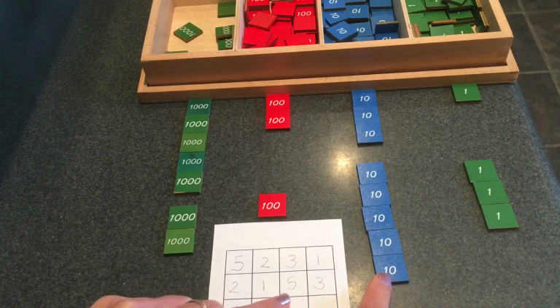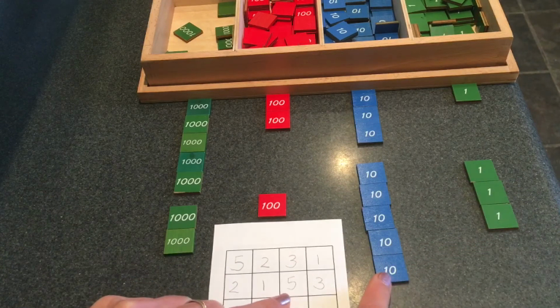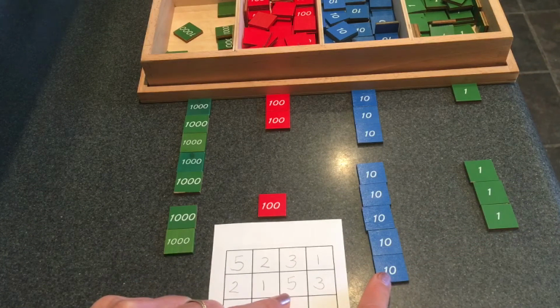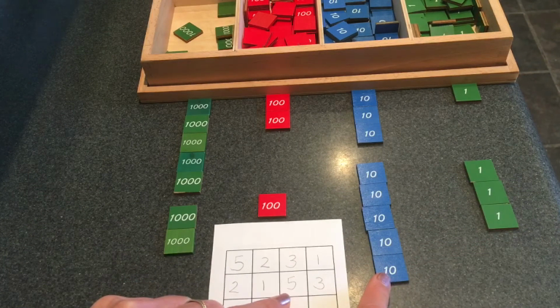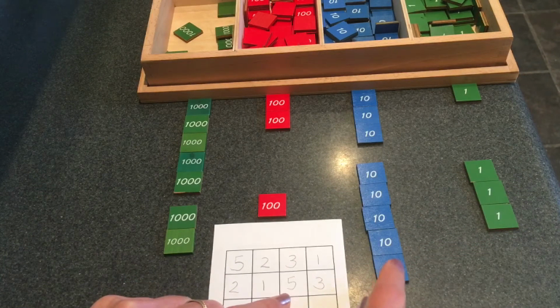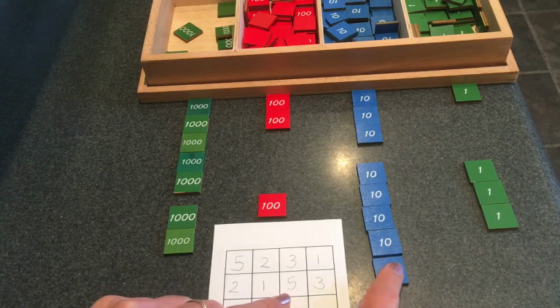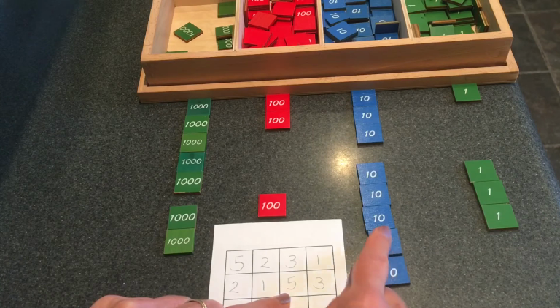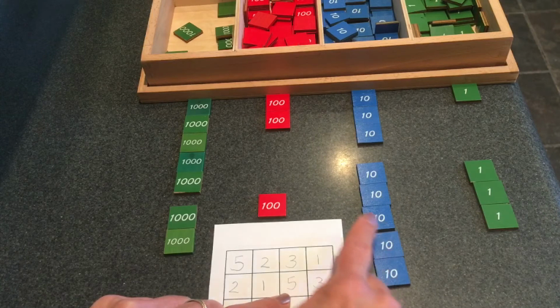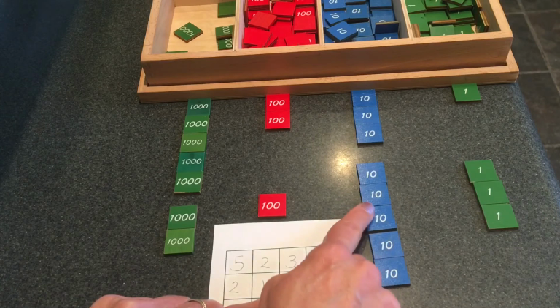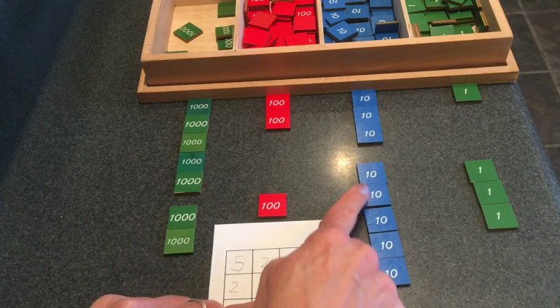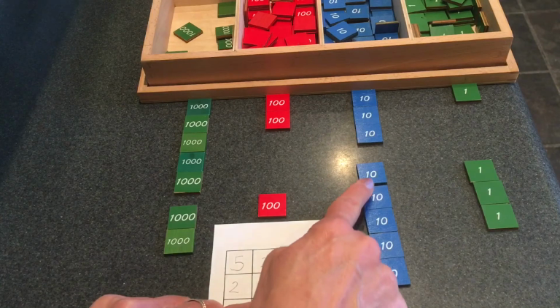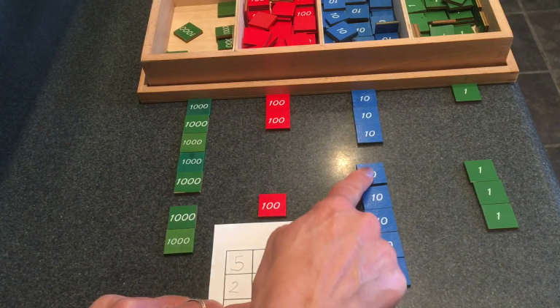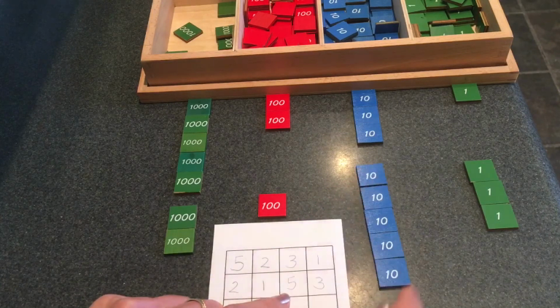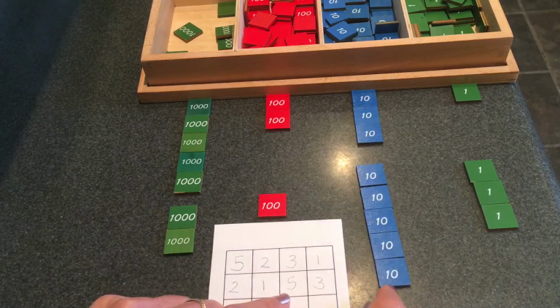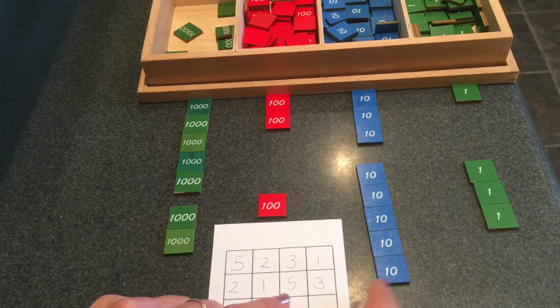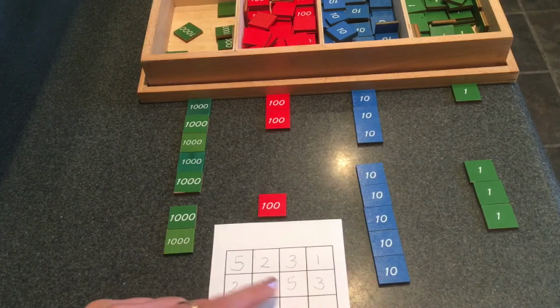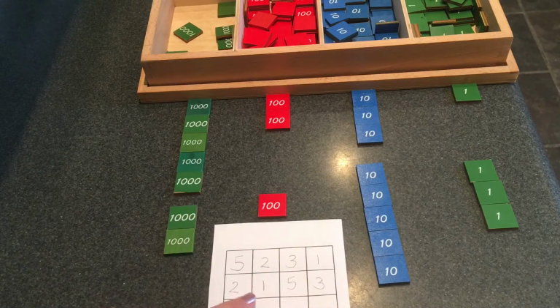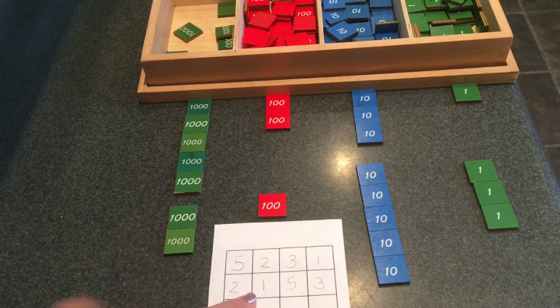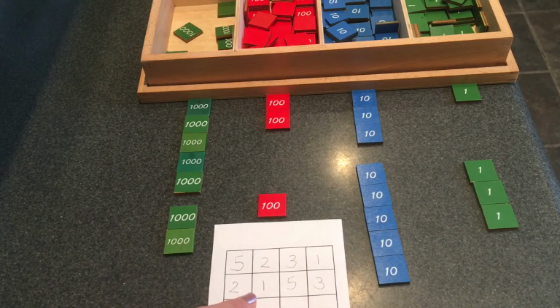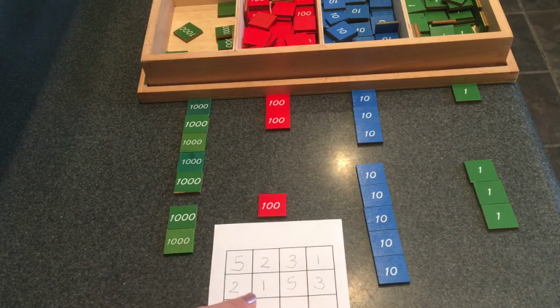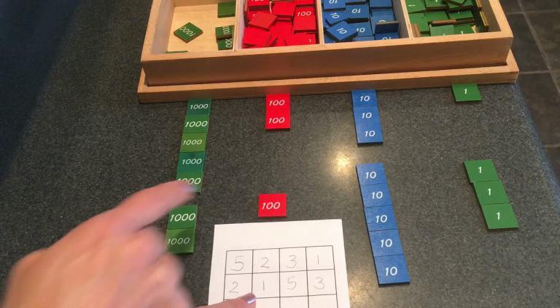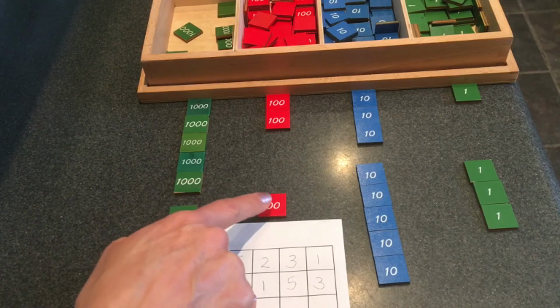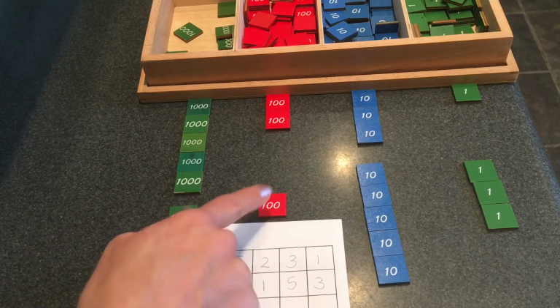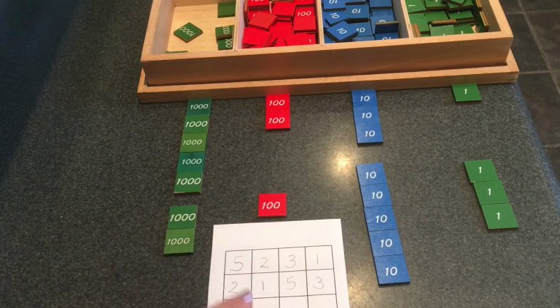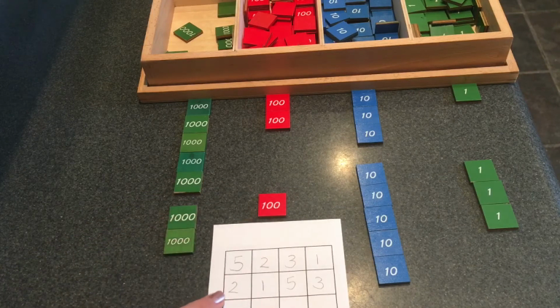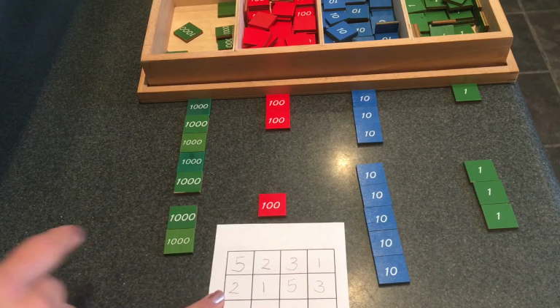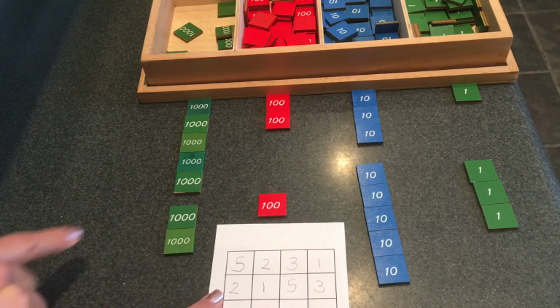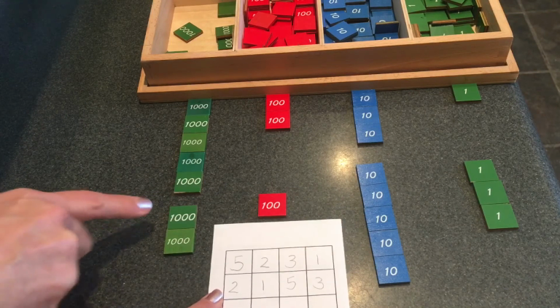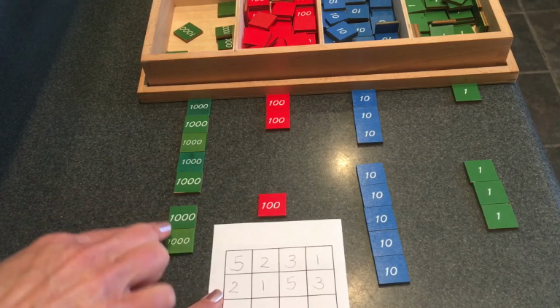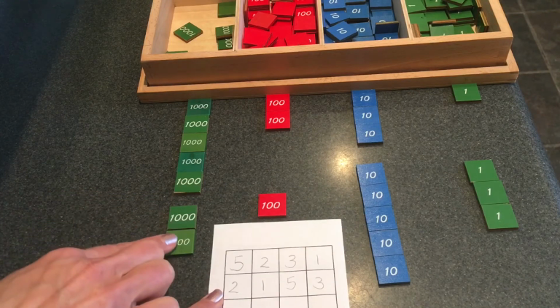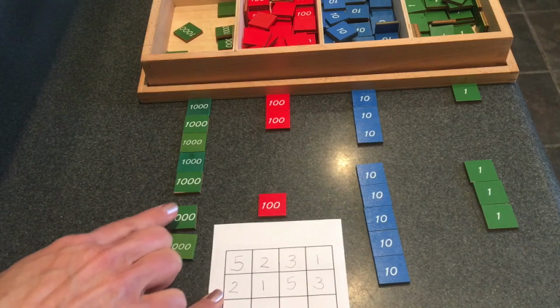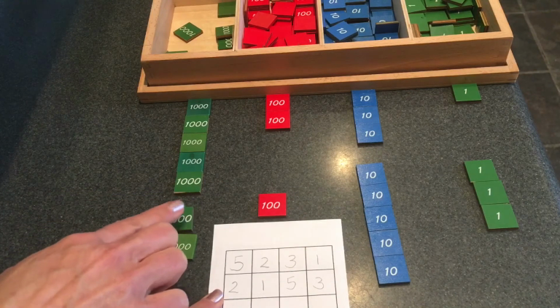How many tens? Five tens — one, two, three, four, five. Got it. I needed one hundred. Yep. And two thousands — one, two.